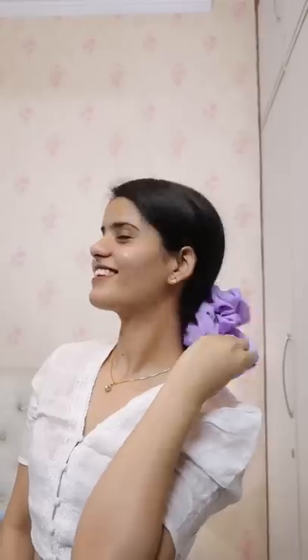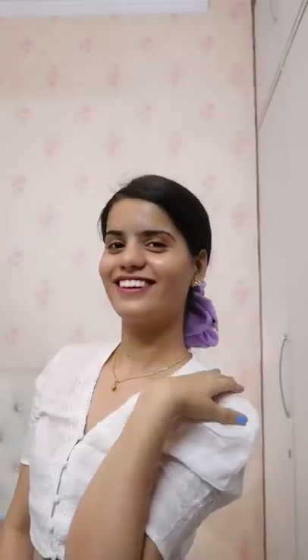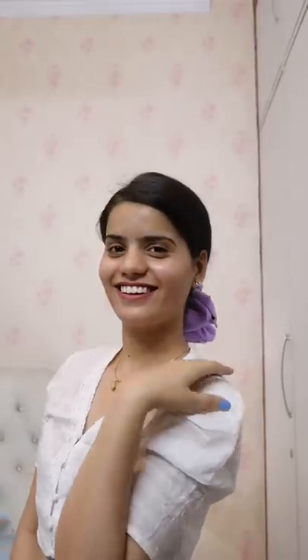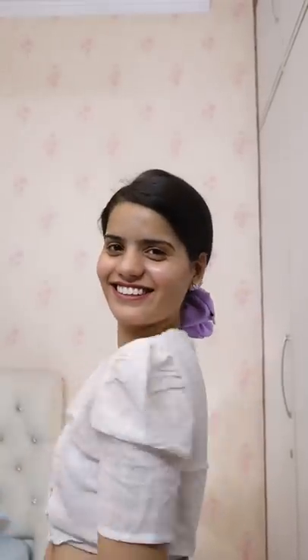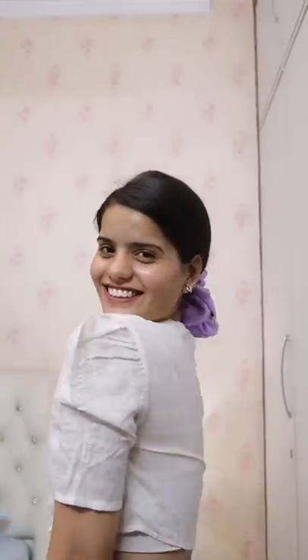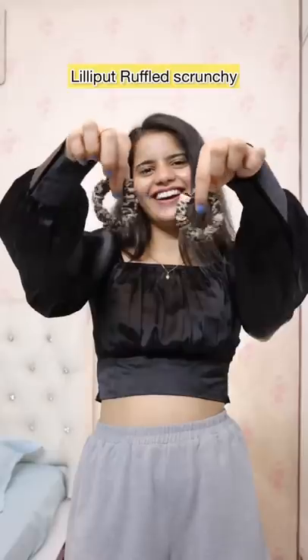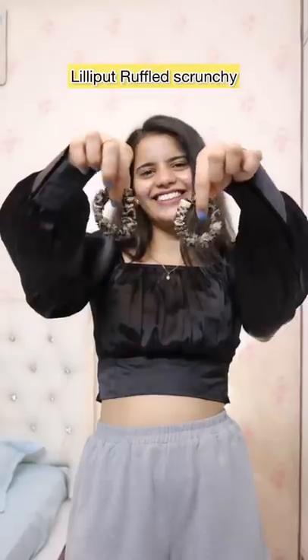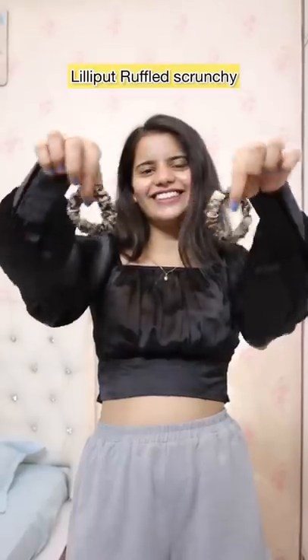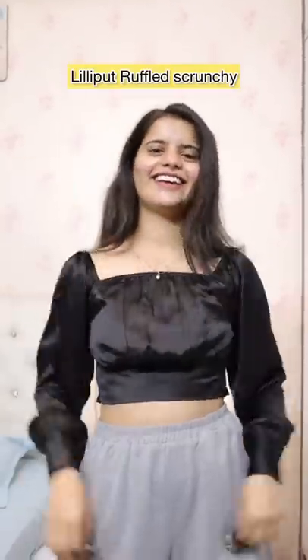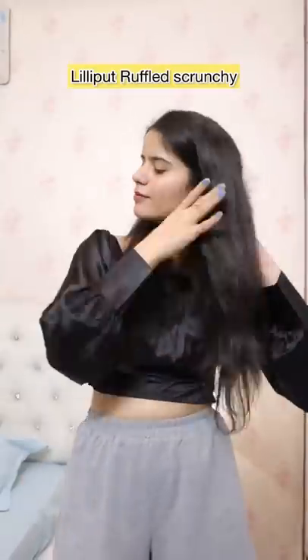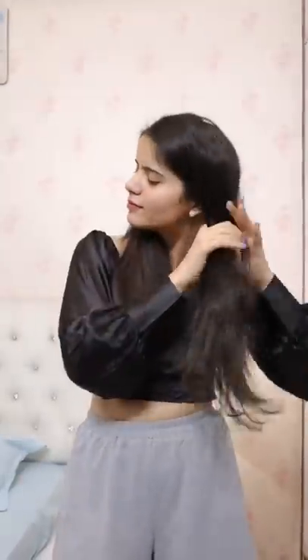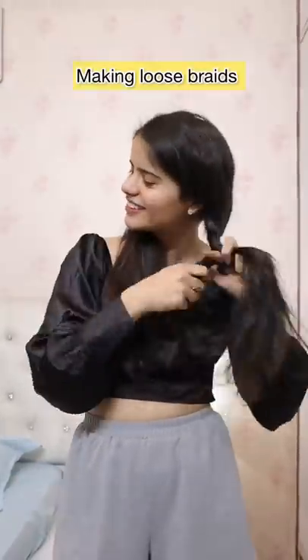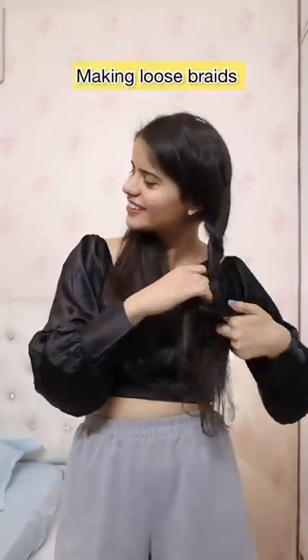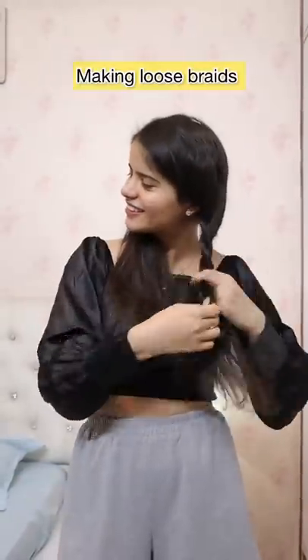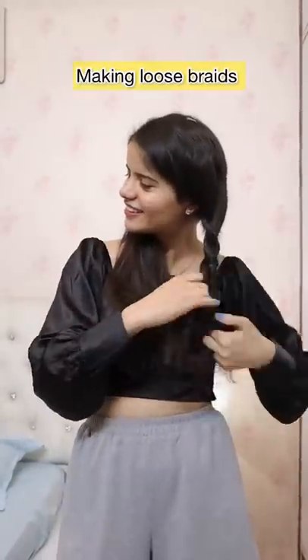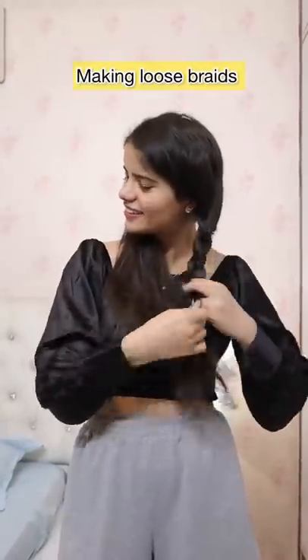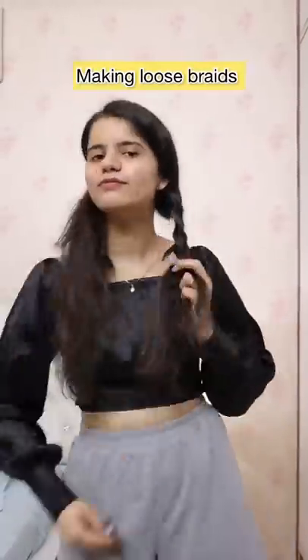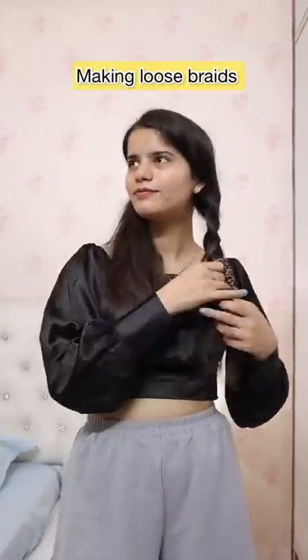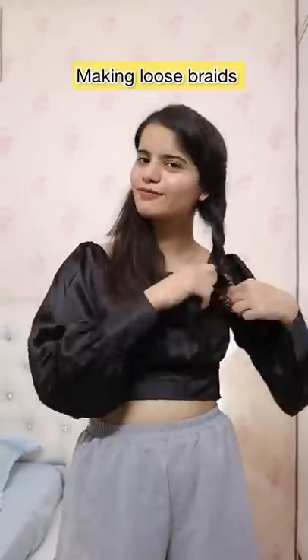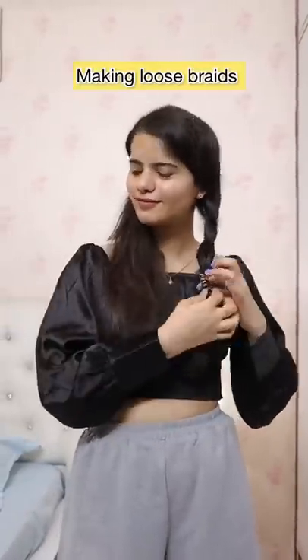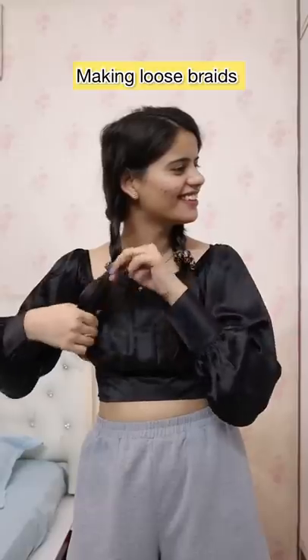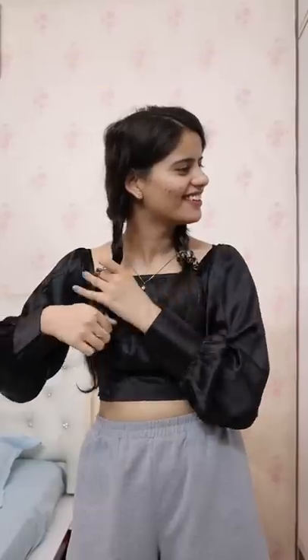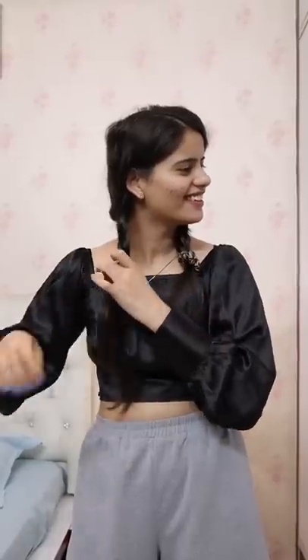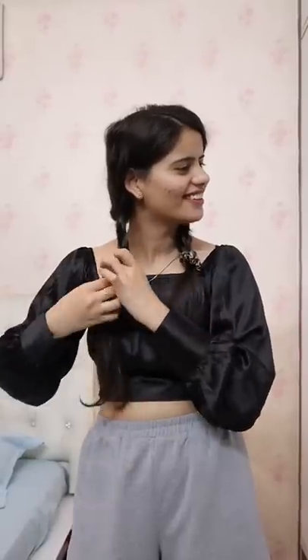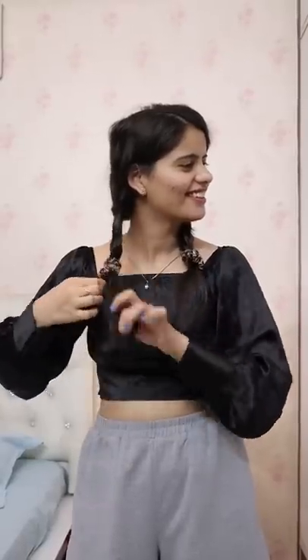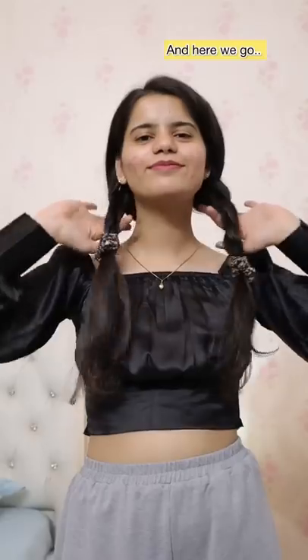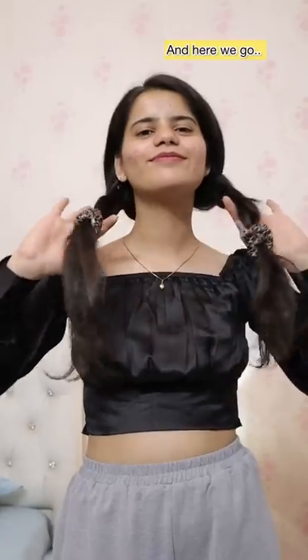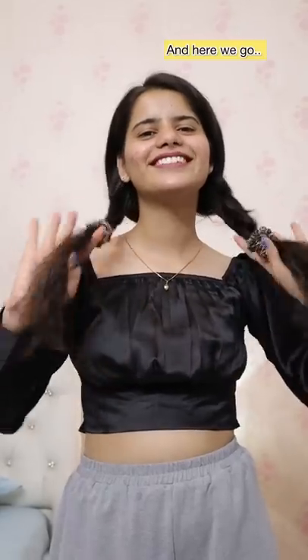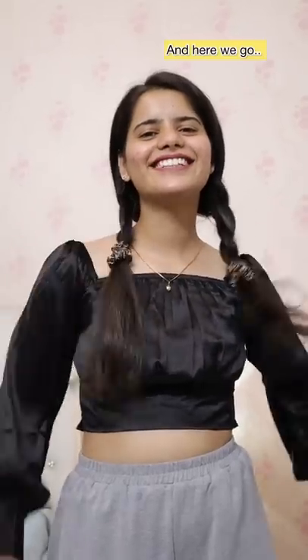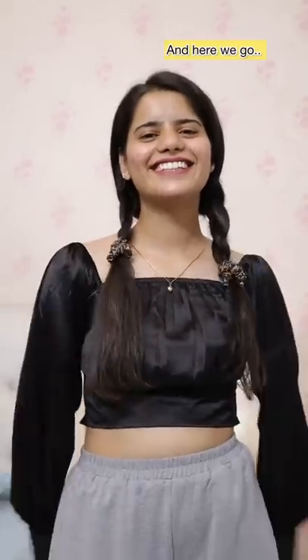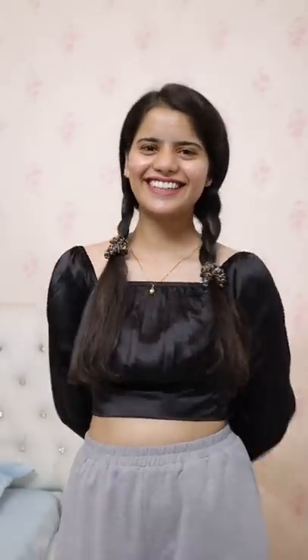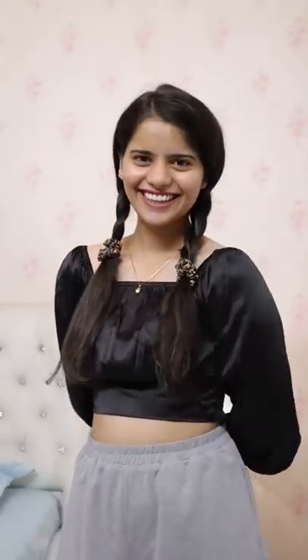The second scrunchie is the lilliput ruffles scrunchie, and with this I'm going to make loose braids. They're just so easy to make if you don't want to put much effort into hairstyling — you can just go with easy loose braids.